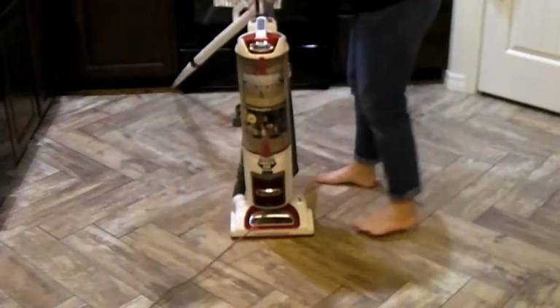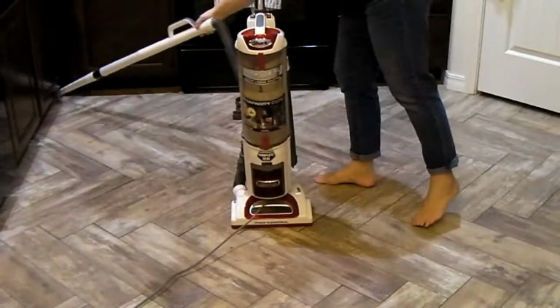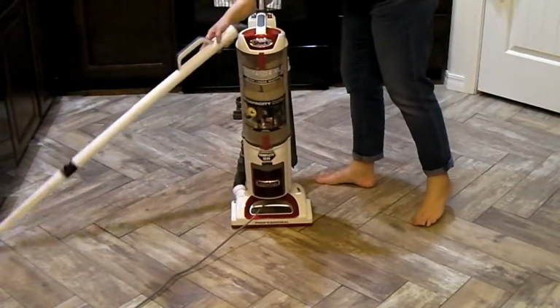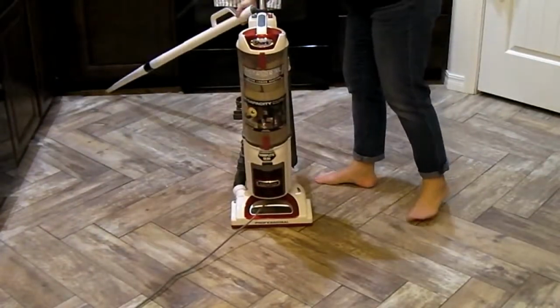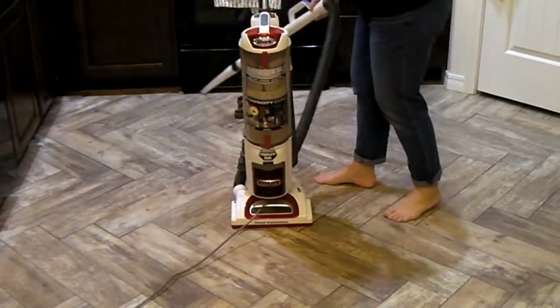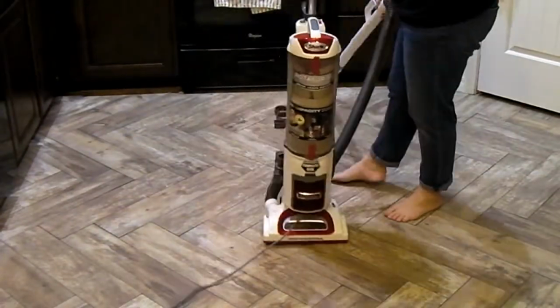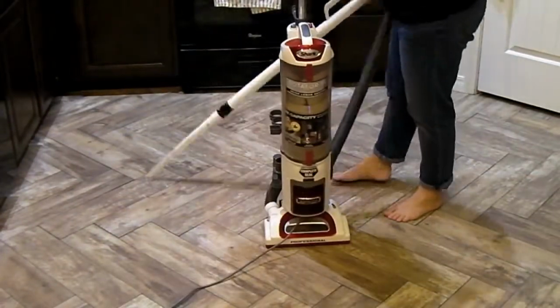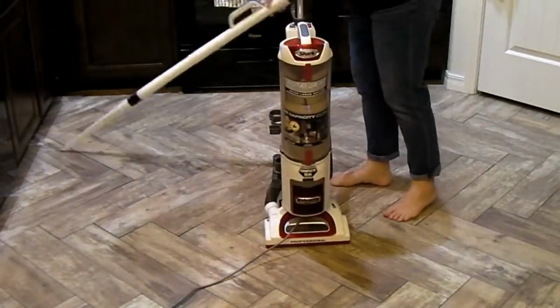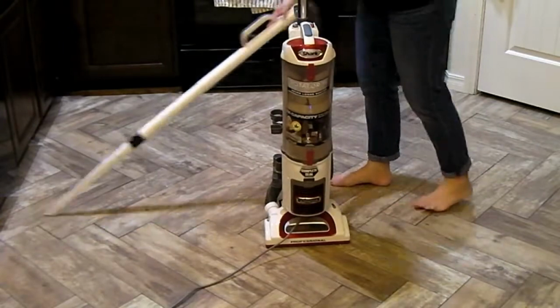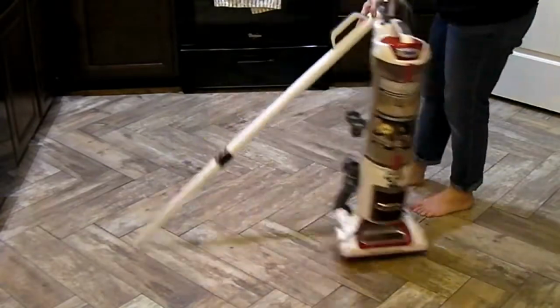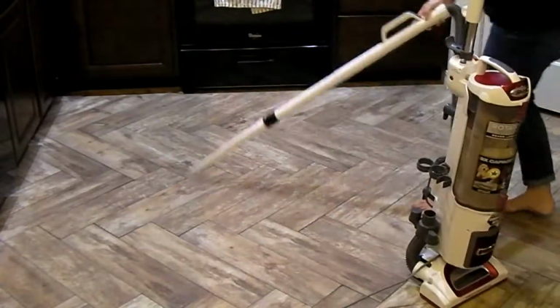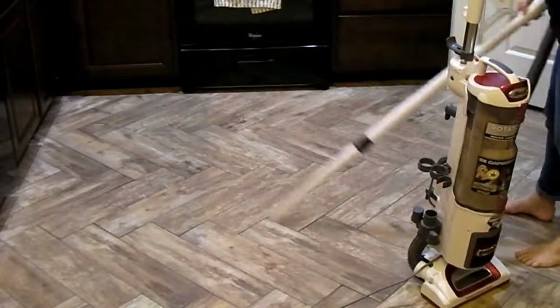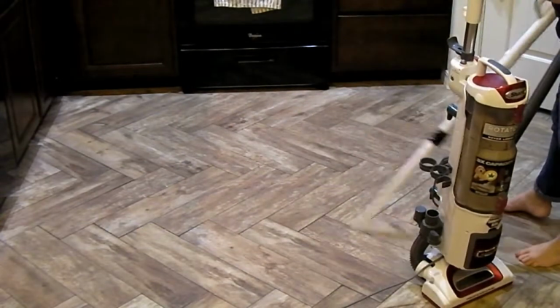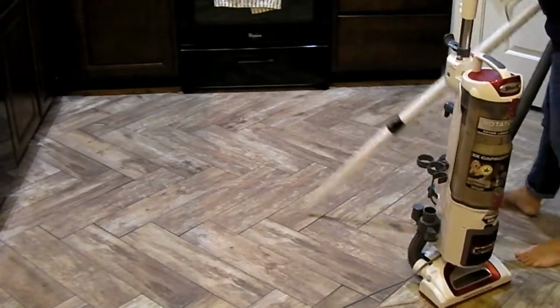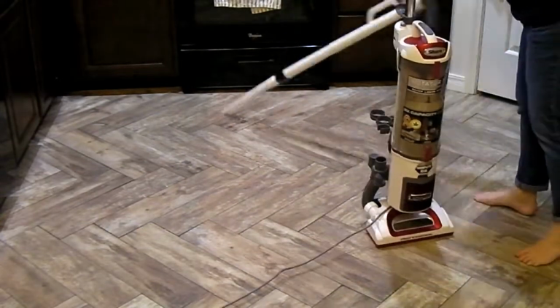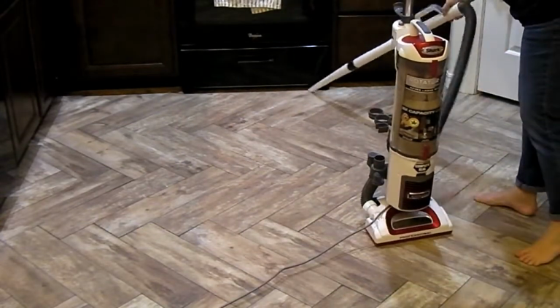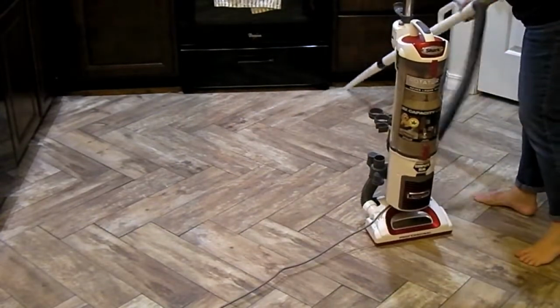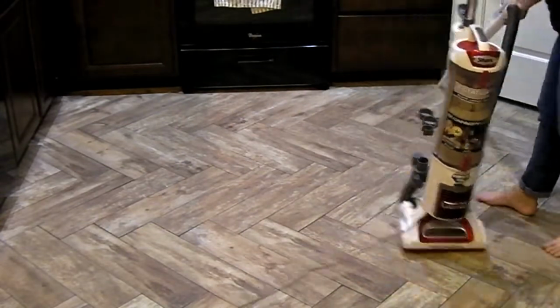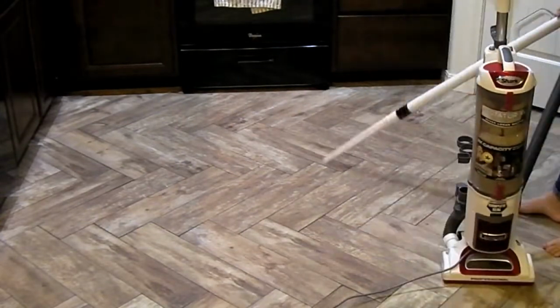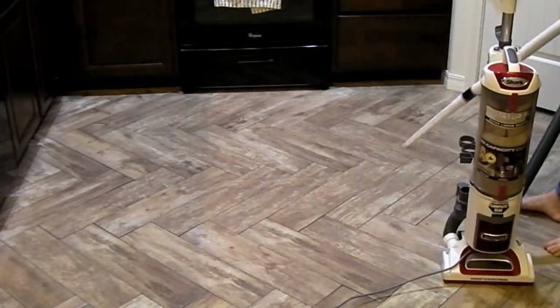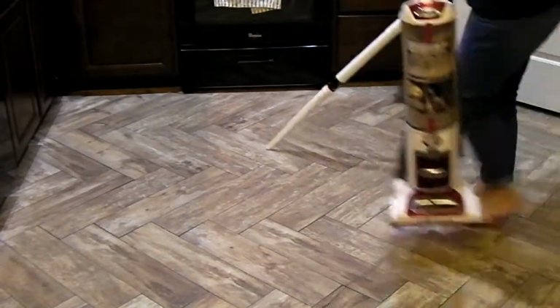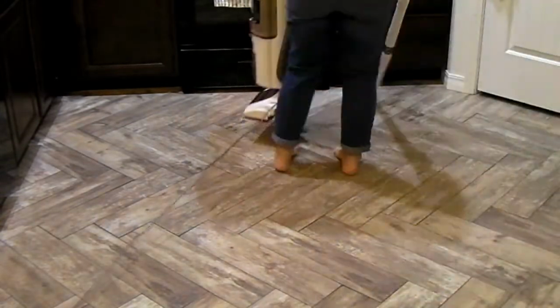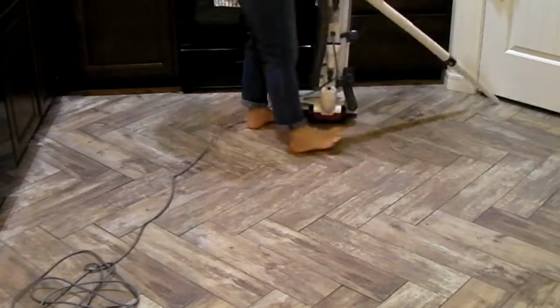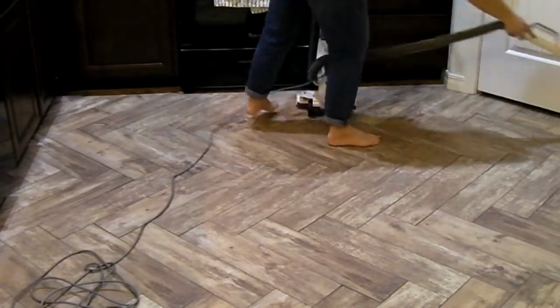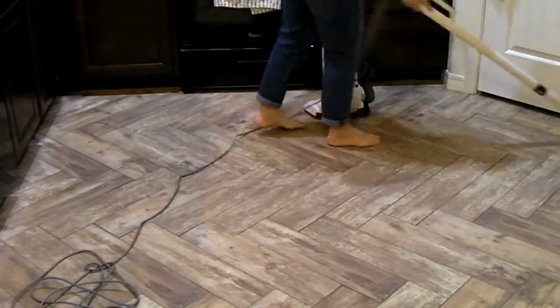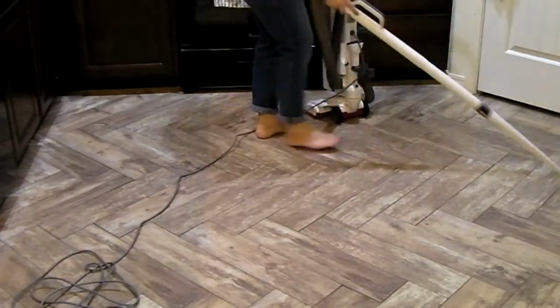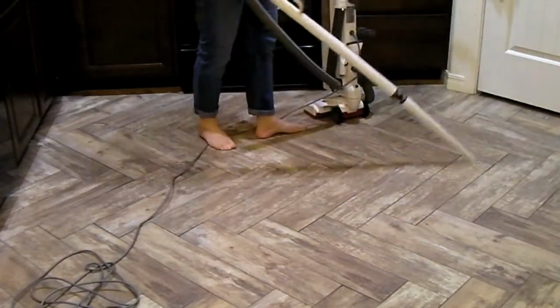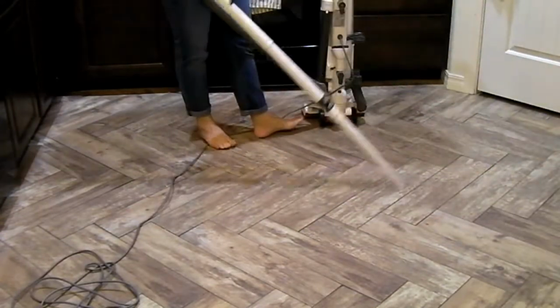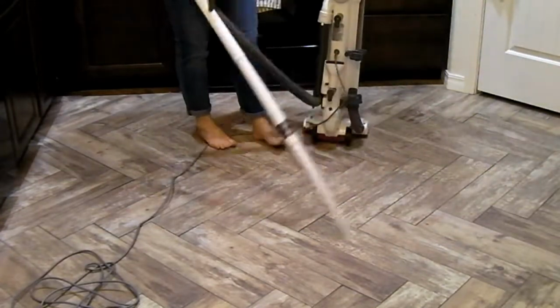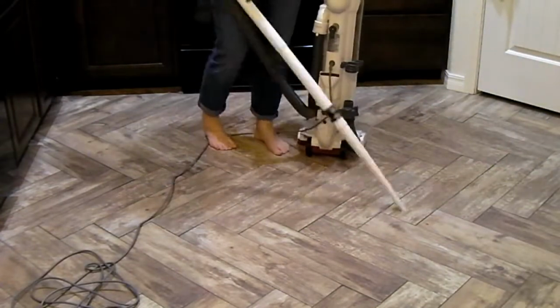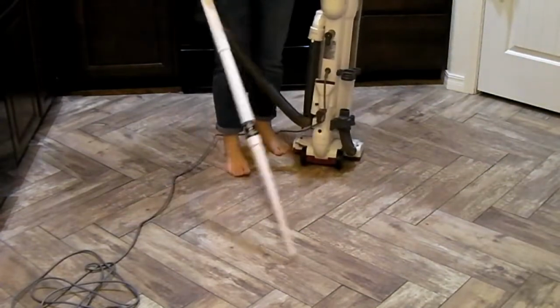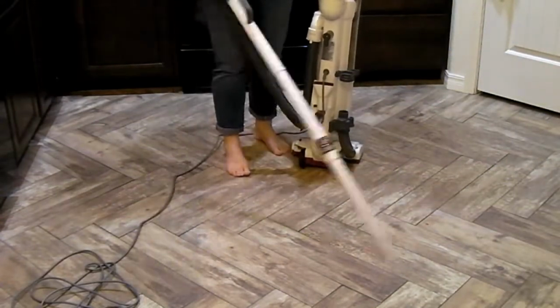Time to vacuum the floors. I love using the wand on the vacuum cleaner for tile floors — it picks up all of the little pine needles, the sparkles, everything.